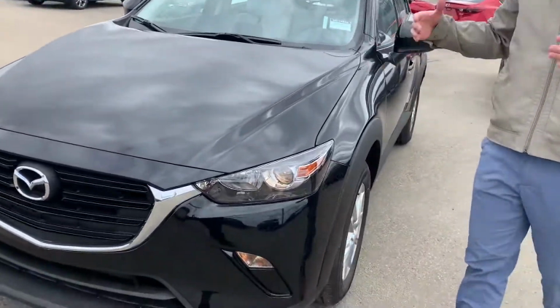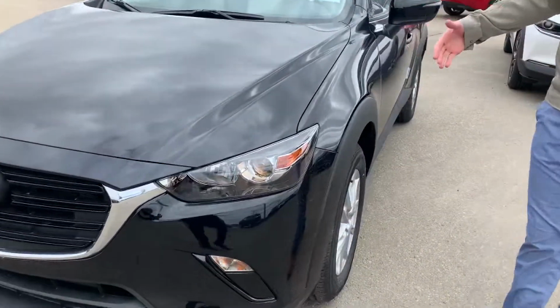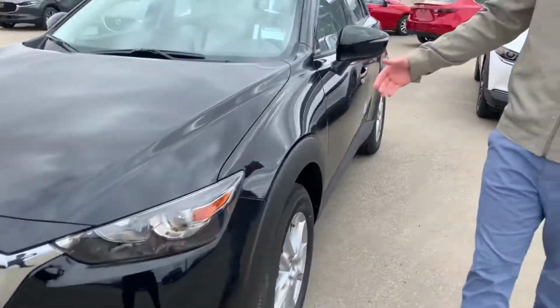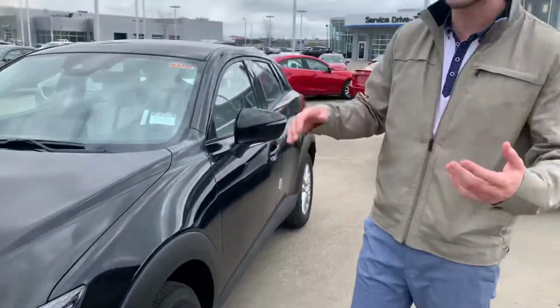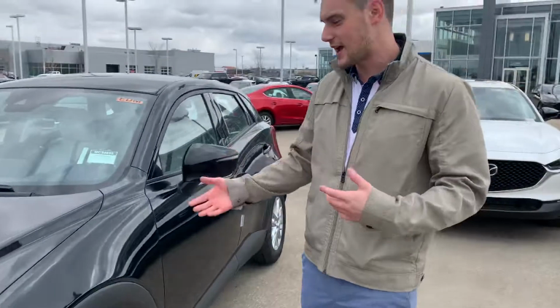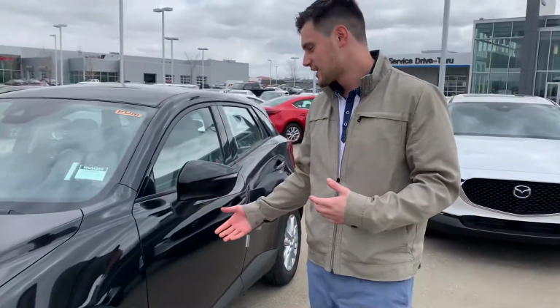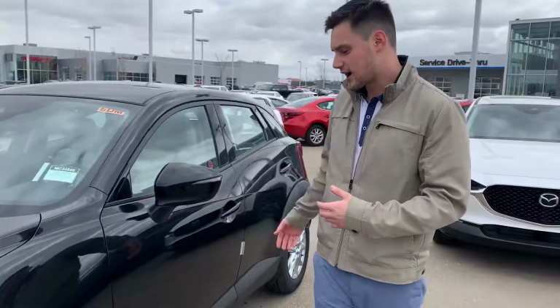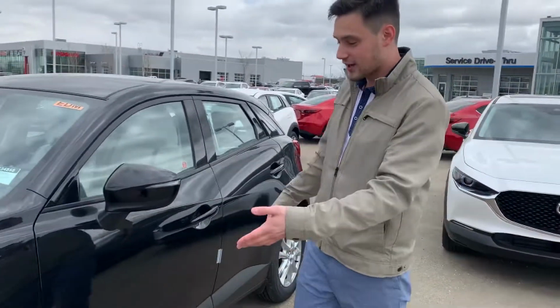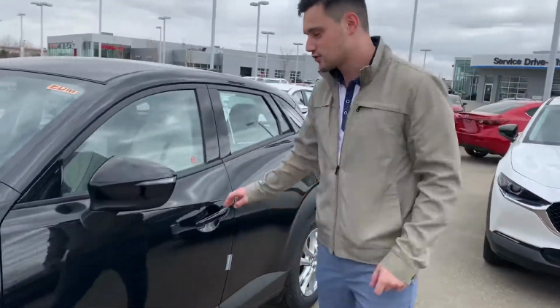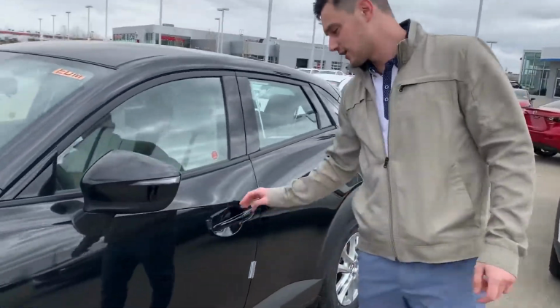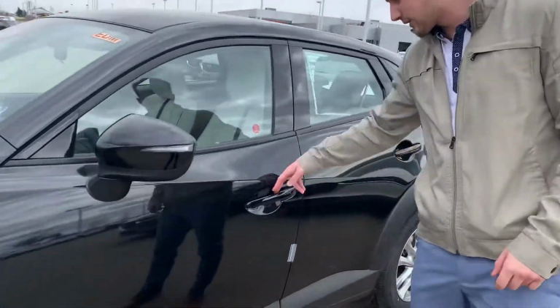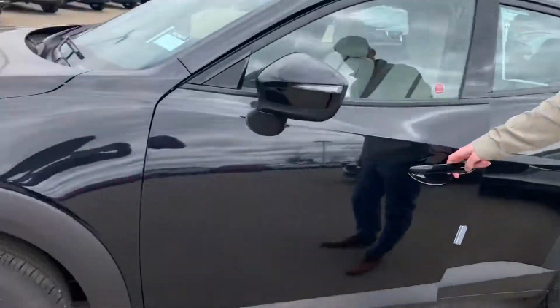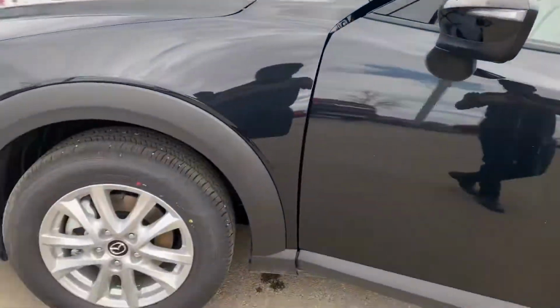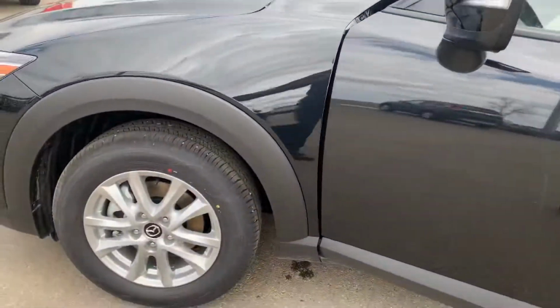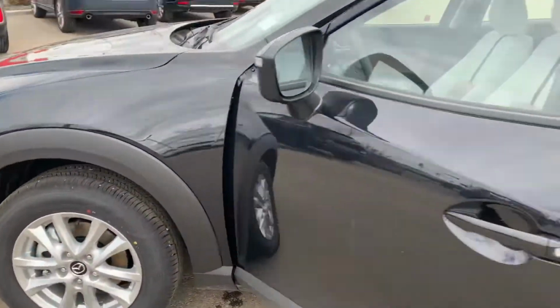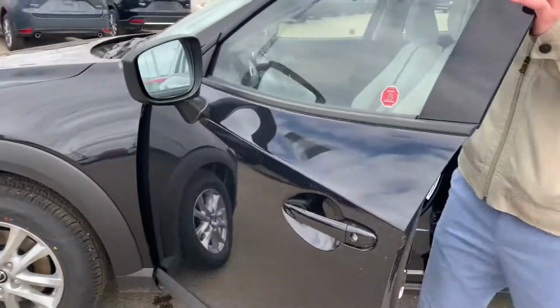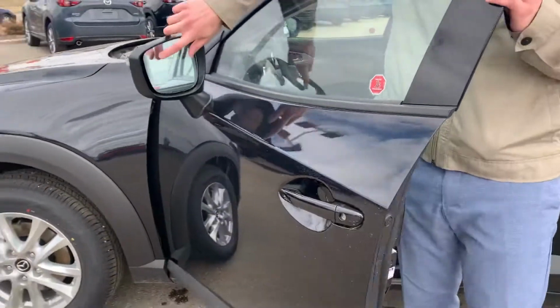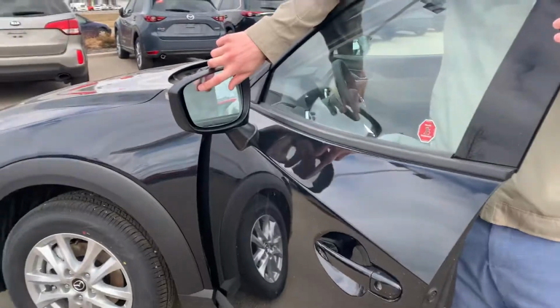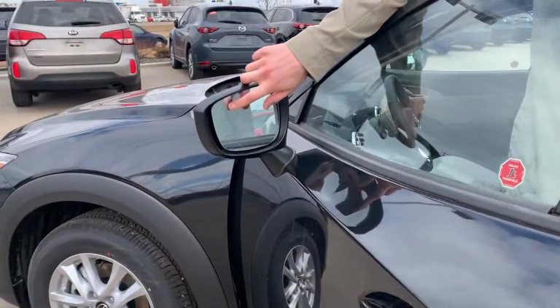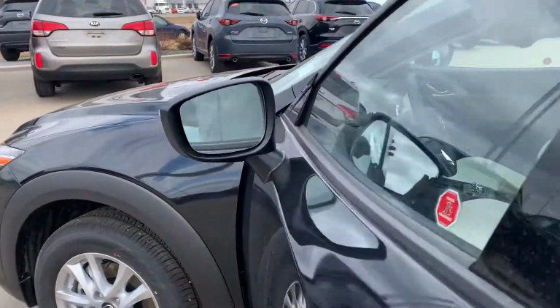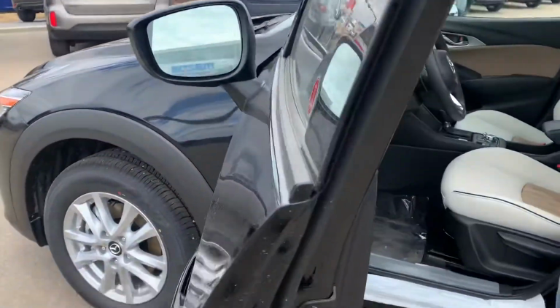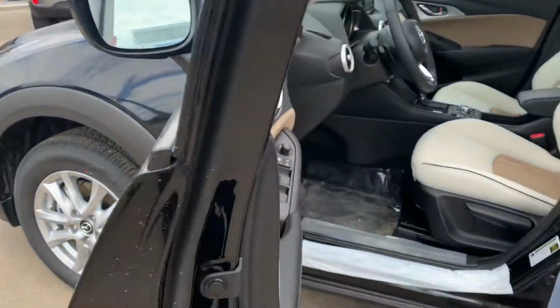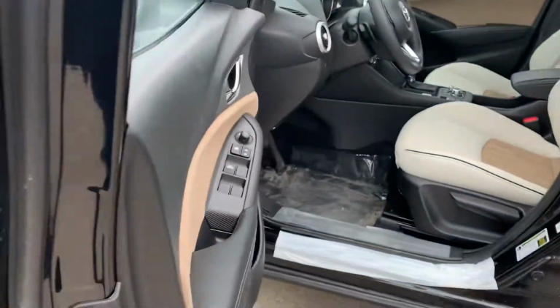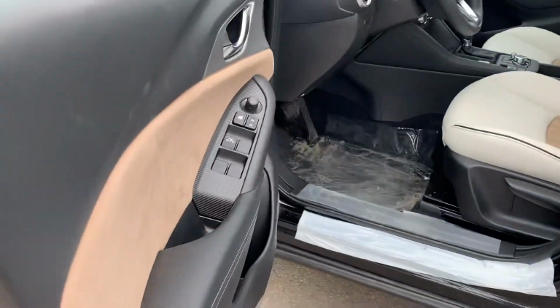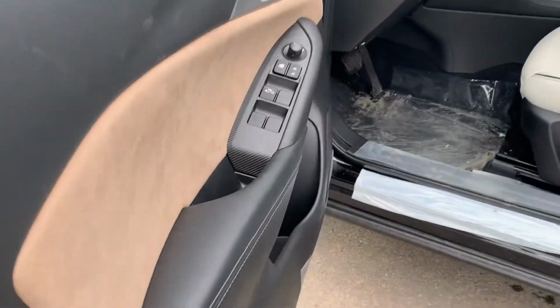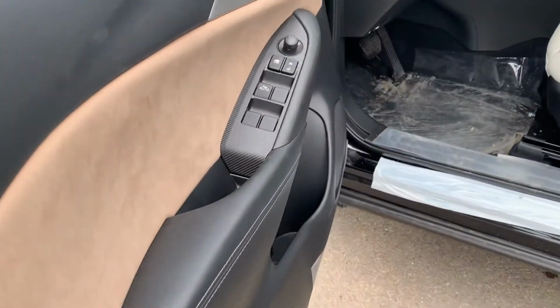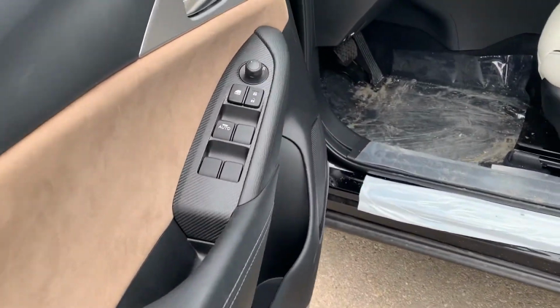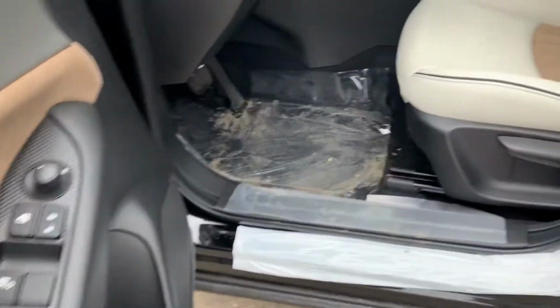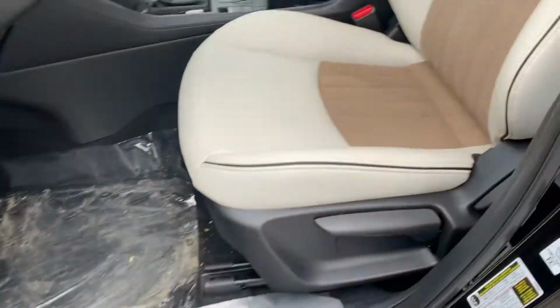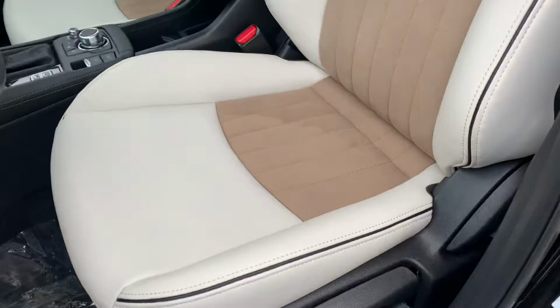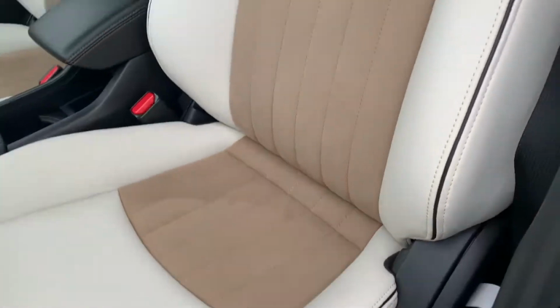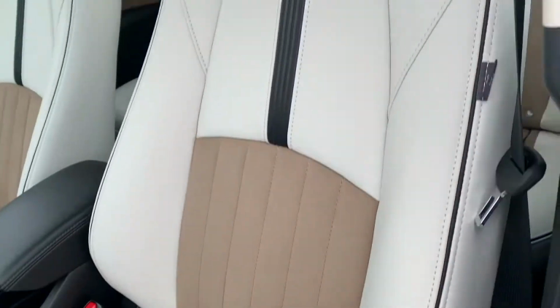This is a mid trim level, so it's a GS. You are going to get some beautiful alloy rims, and if you come around here you're going to get advanced blind spot monitoring on your windows. You are going to get power locks, side view mirrors, as well as windows in this.